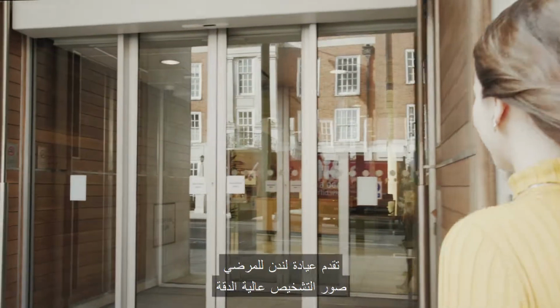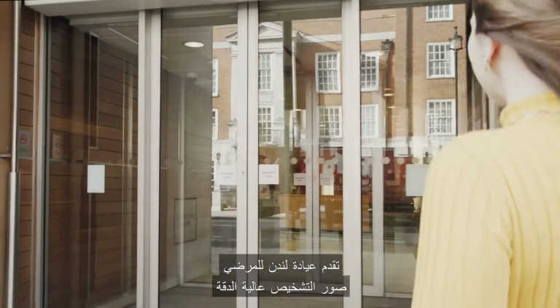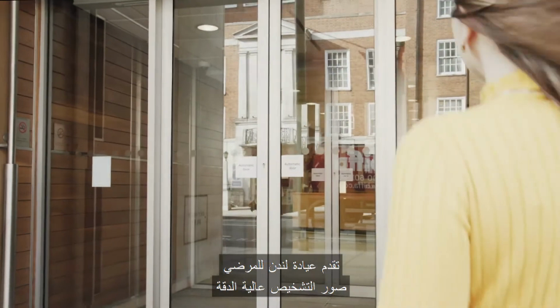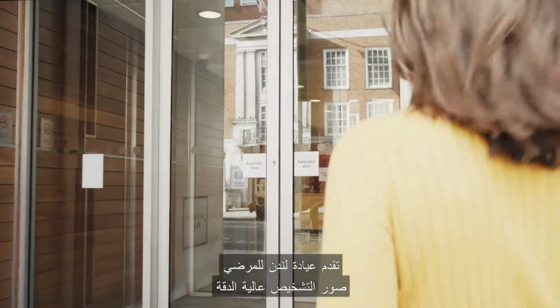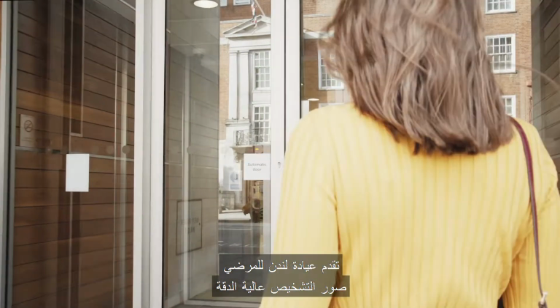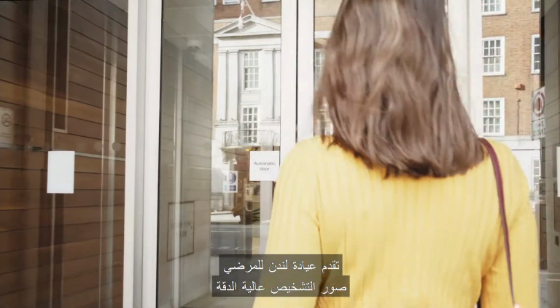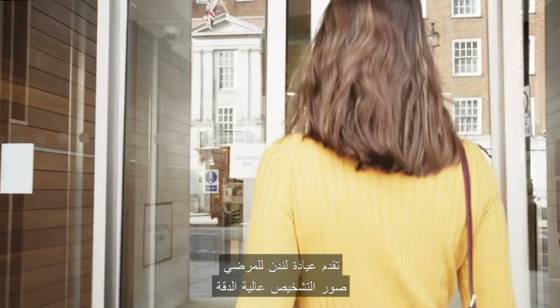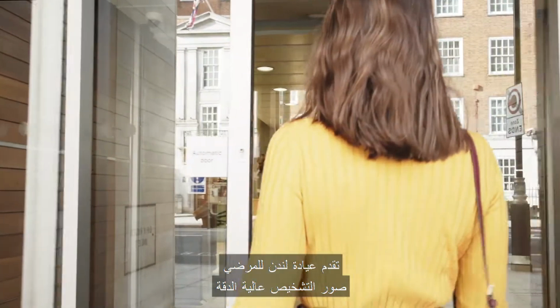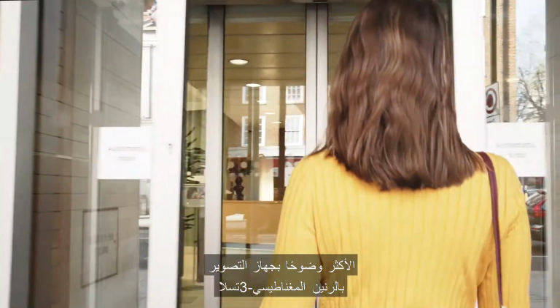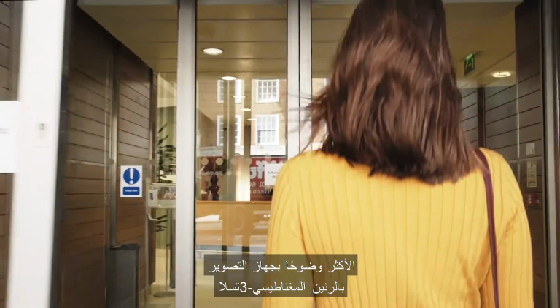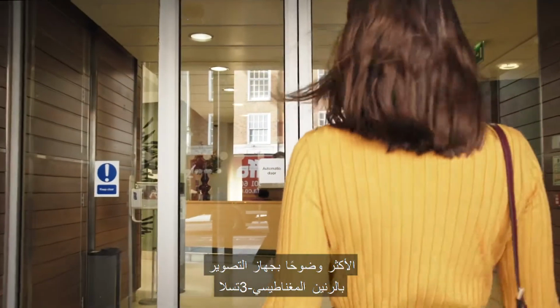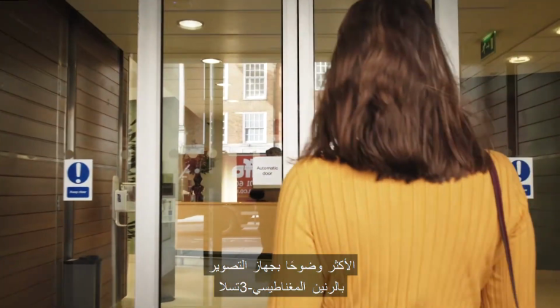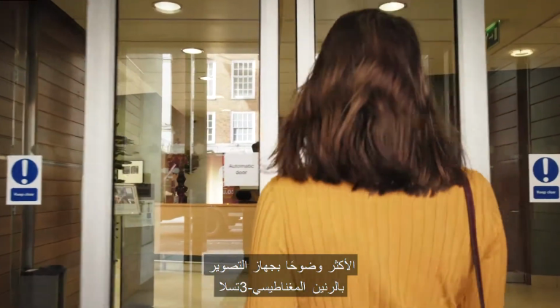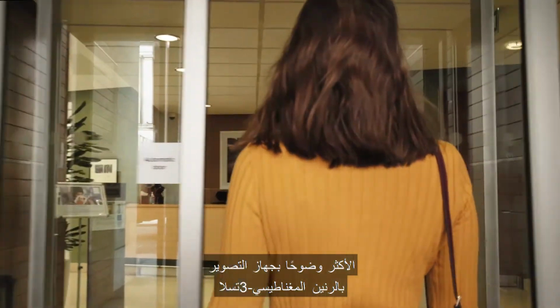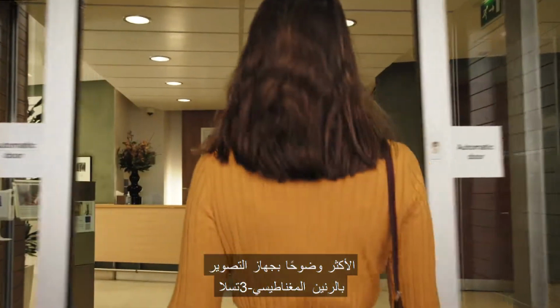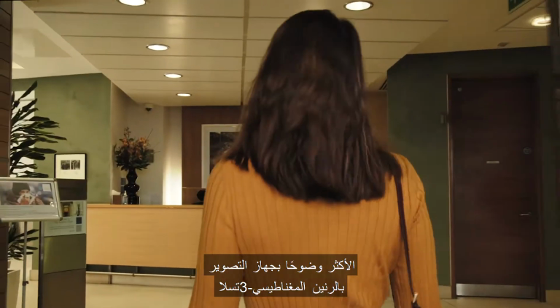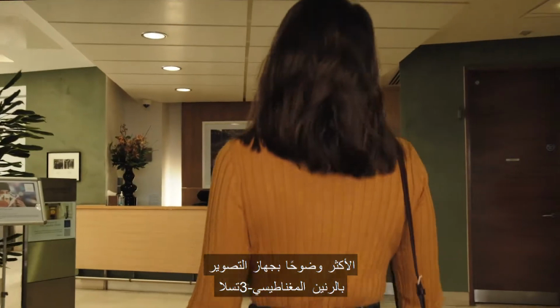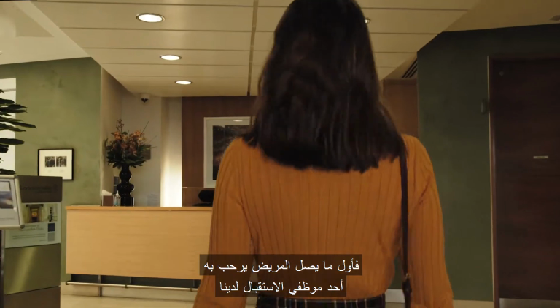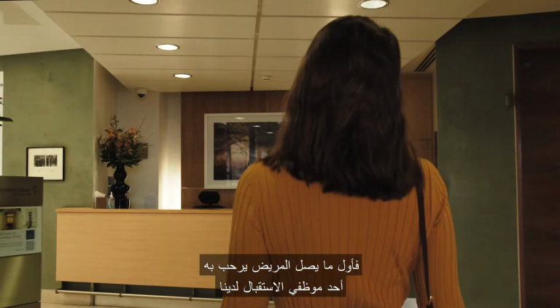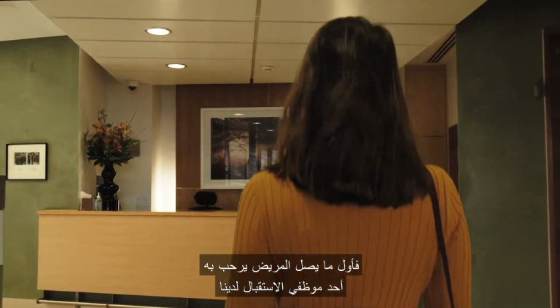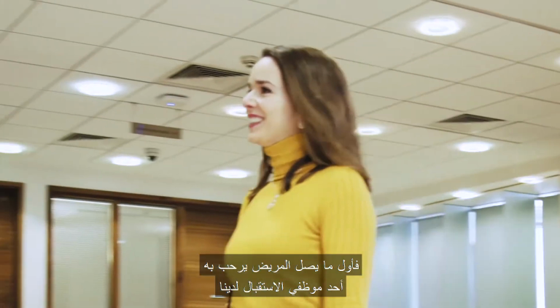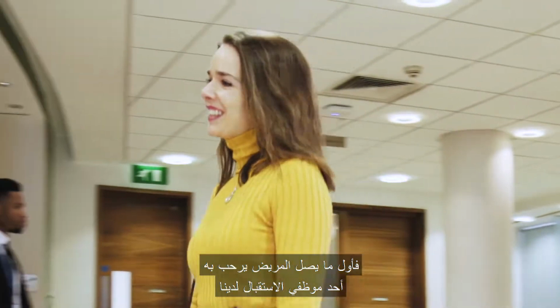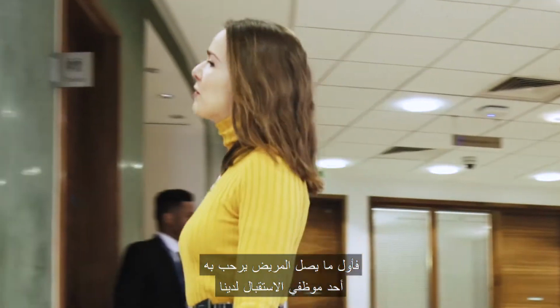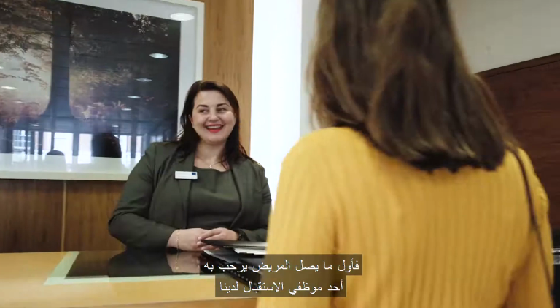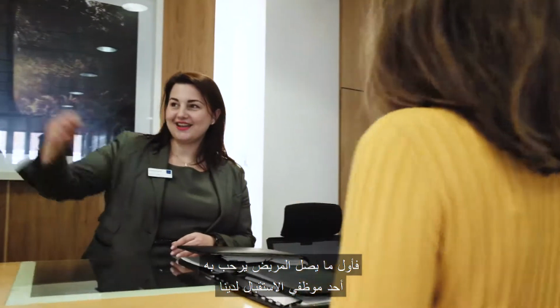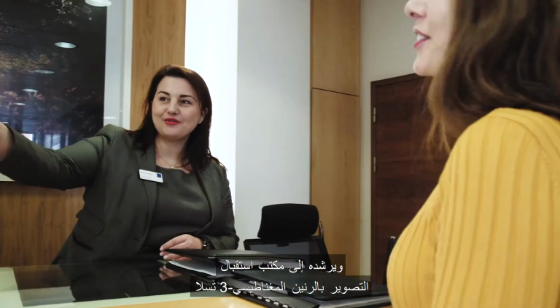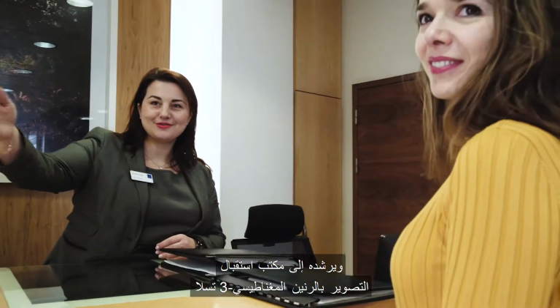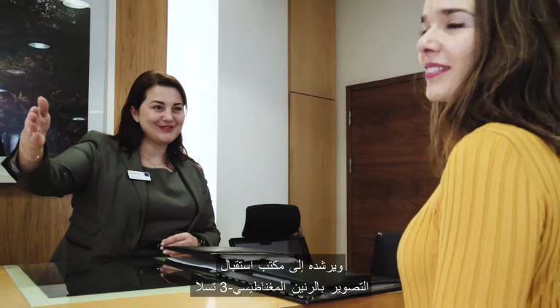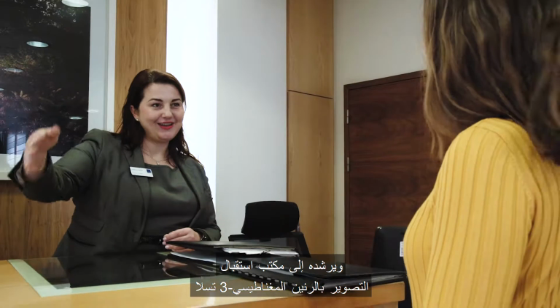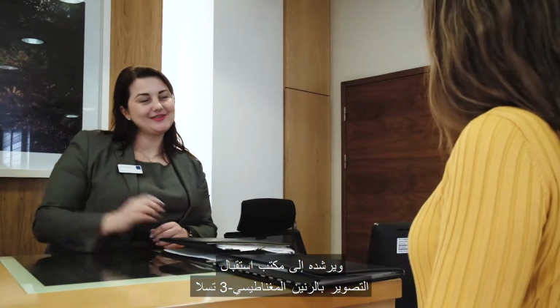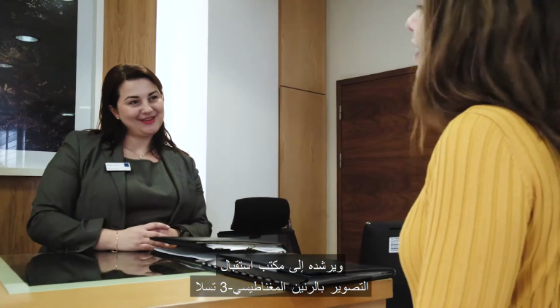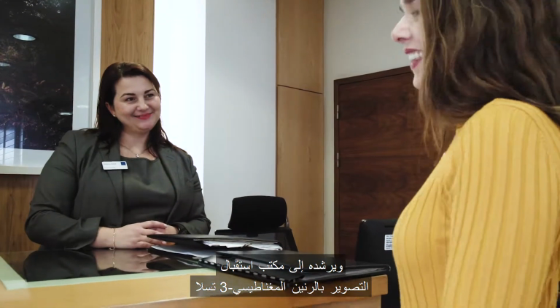The London Clinic offers patients the sharpest high-resolution diagnostic images with our 3T MRI scanner. Upon arrival, you will be welcomed by one of our receptionists and be shown to the 3T MRI reception.